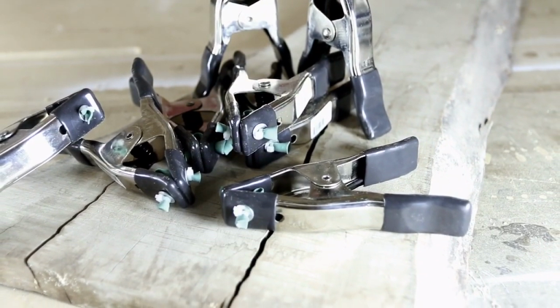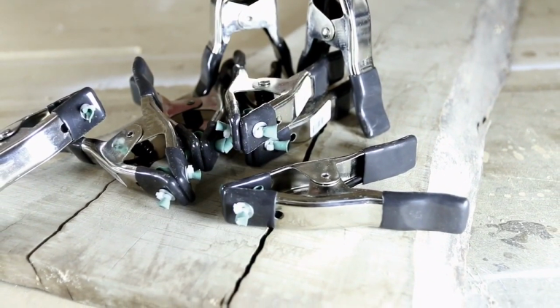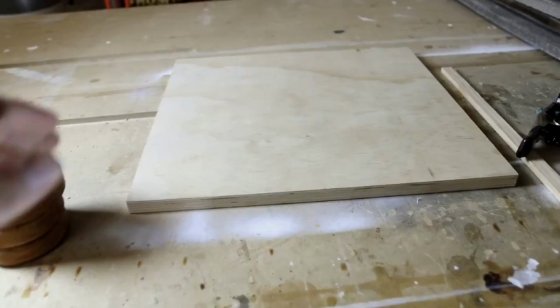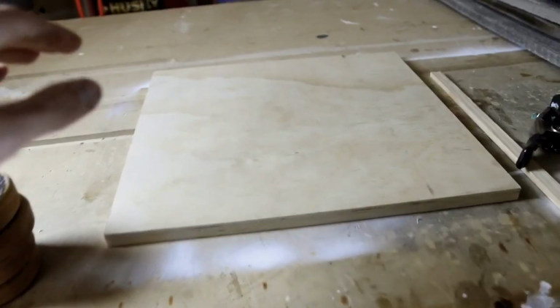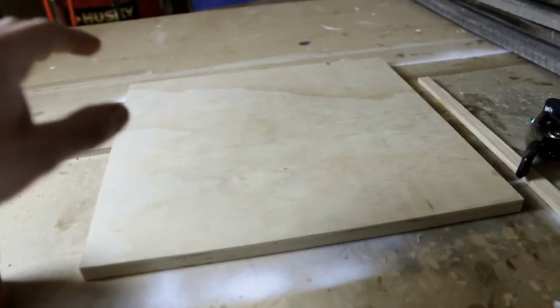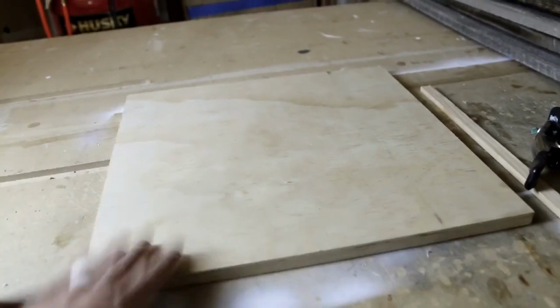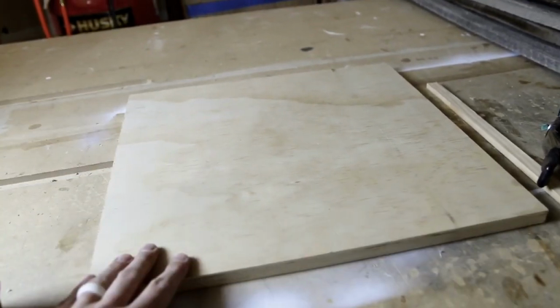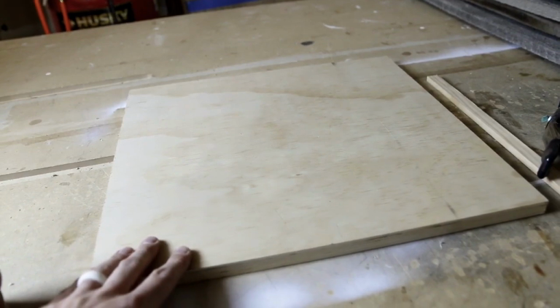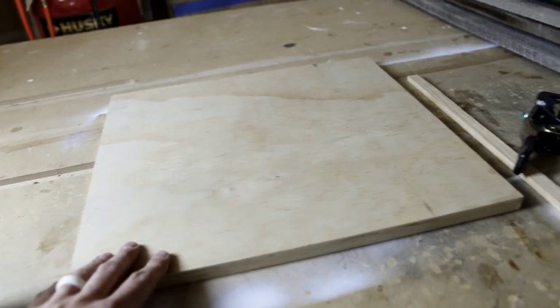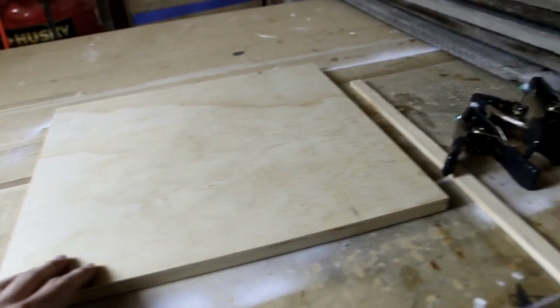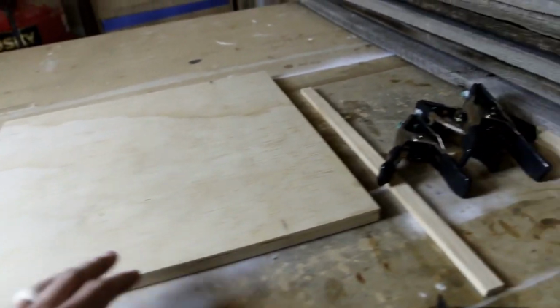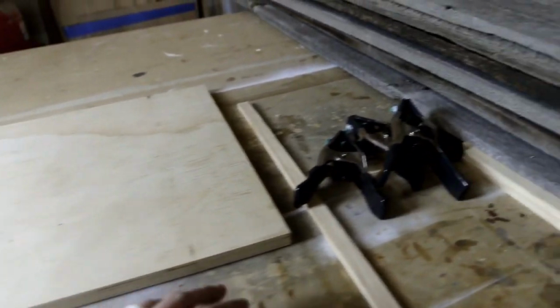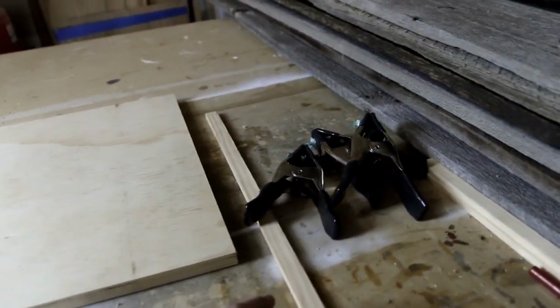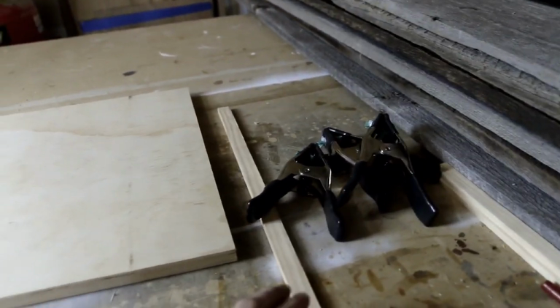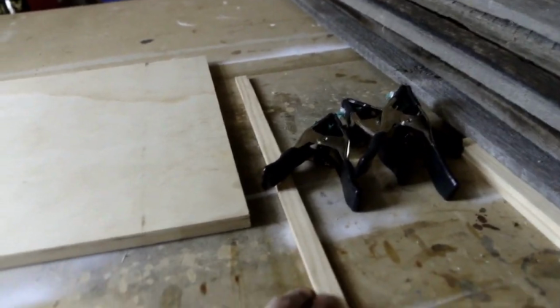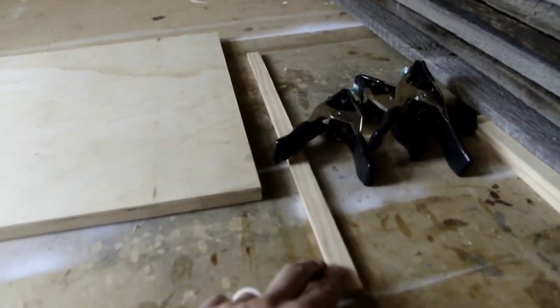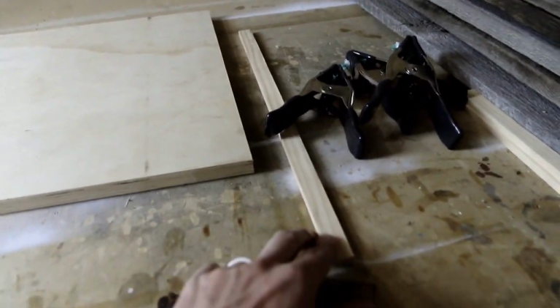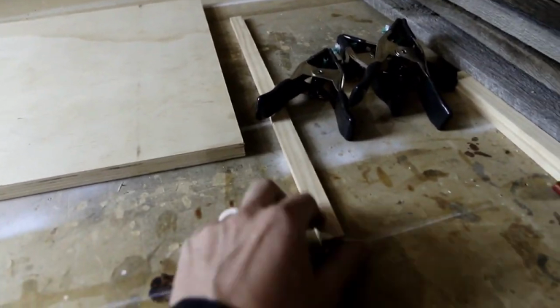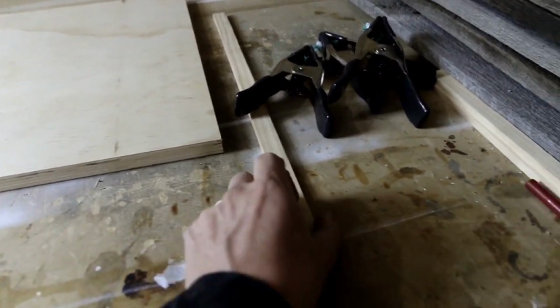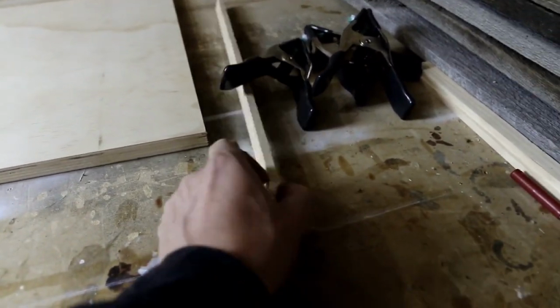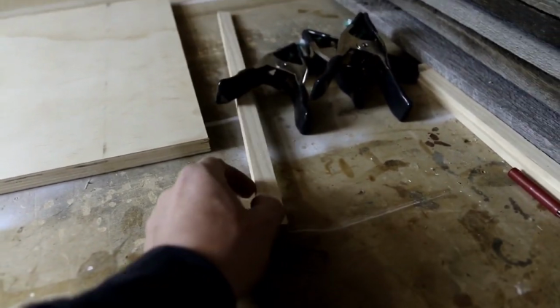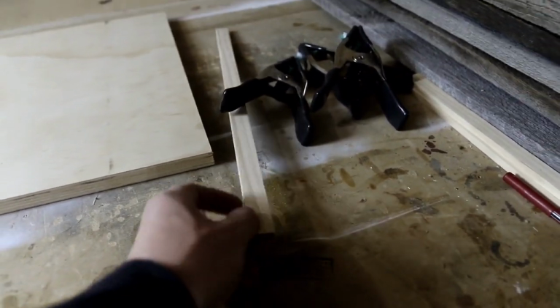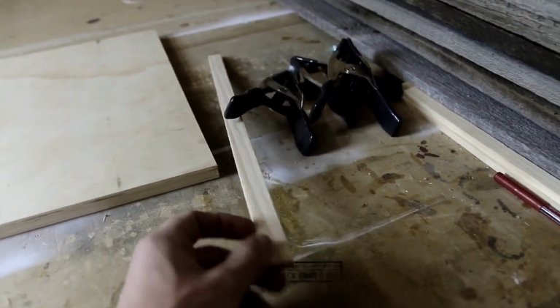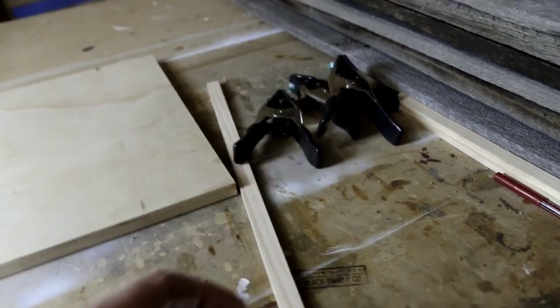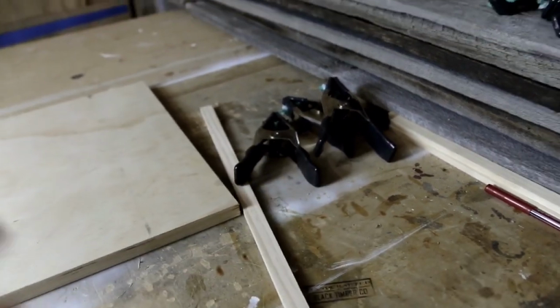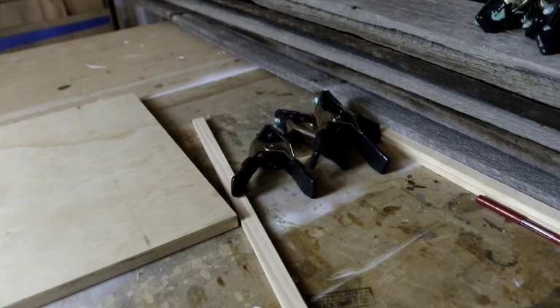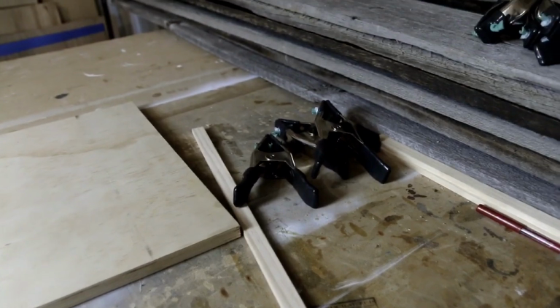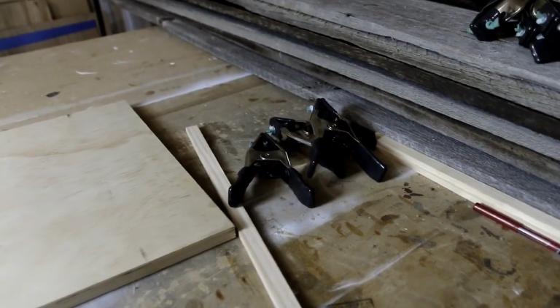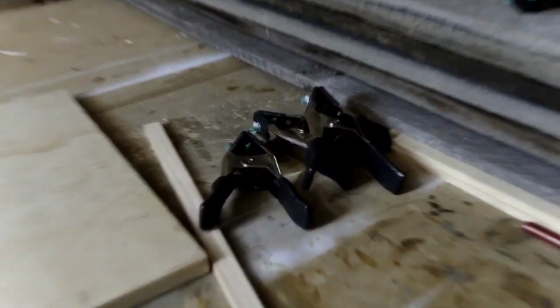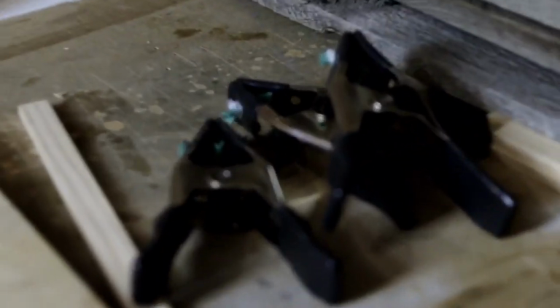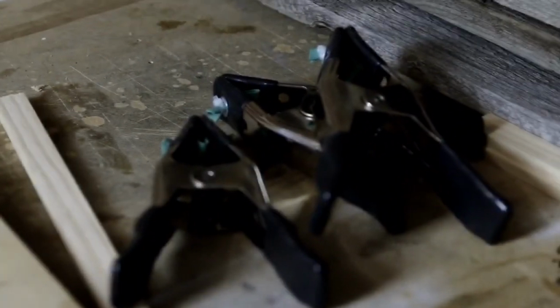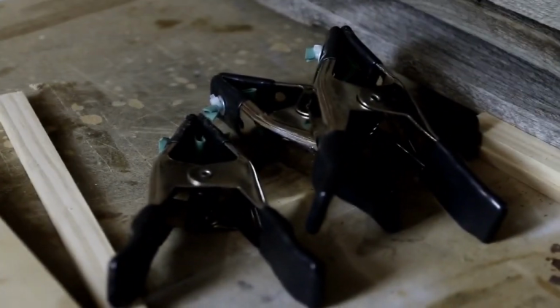I've got a piece of pine plywood here and a piece of pine edge banding that I cut on my table saw, and now I'm going to show you how these band clamps work.